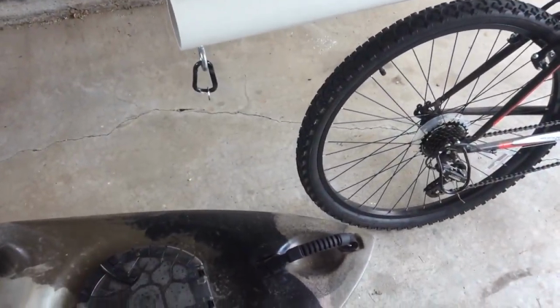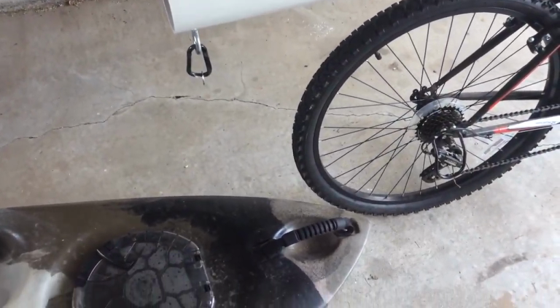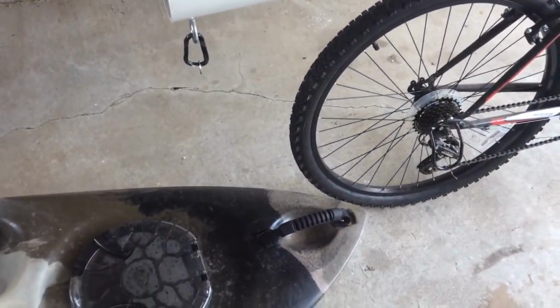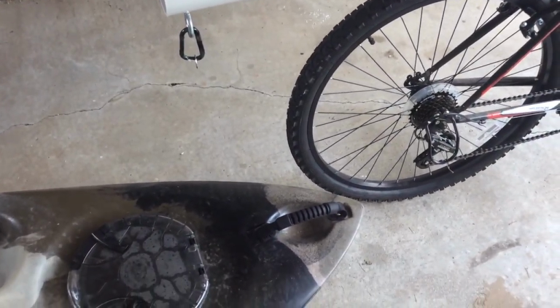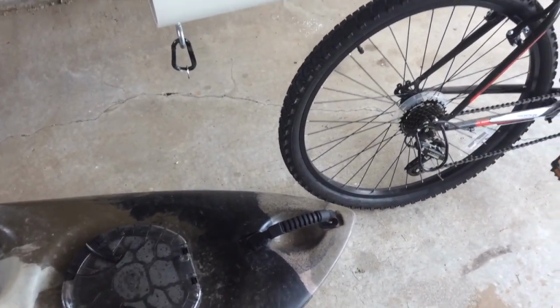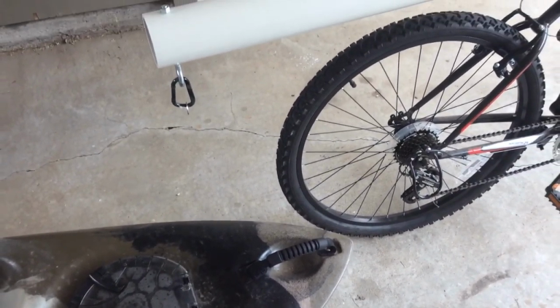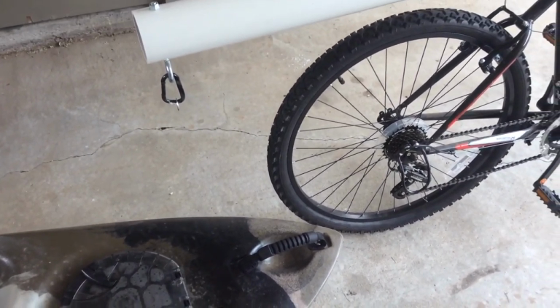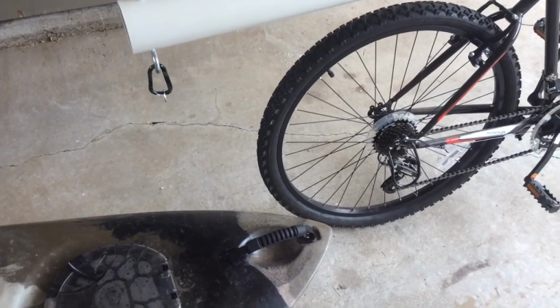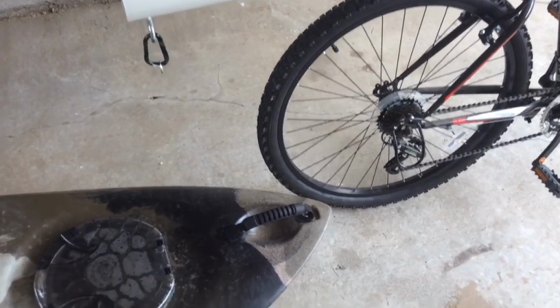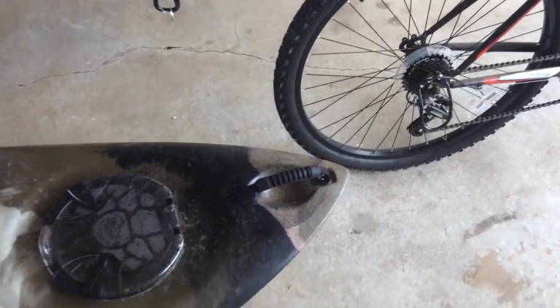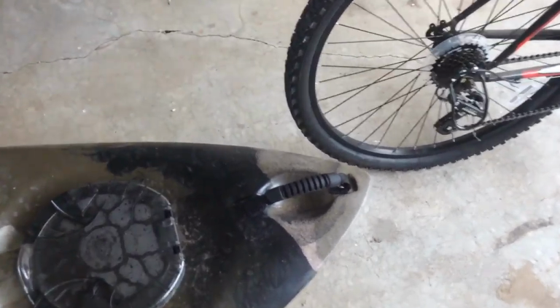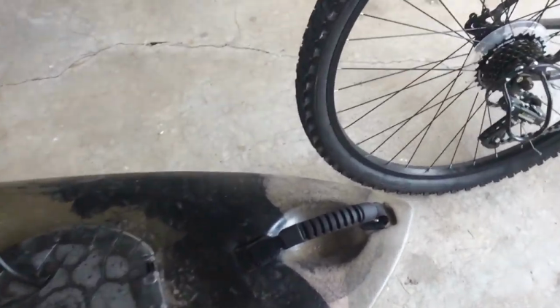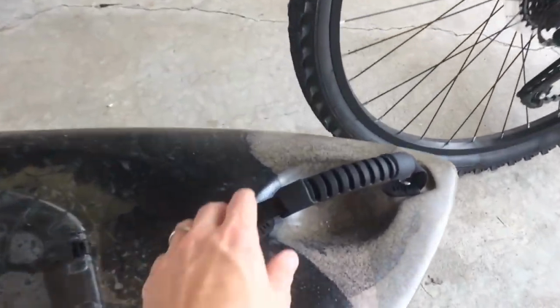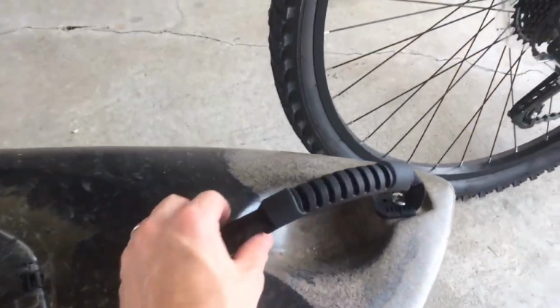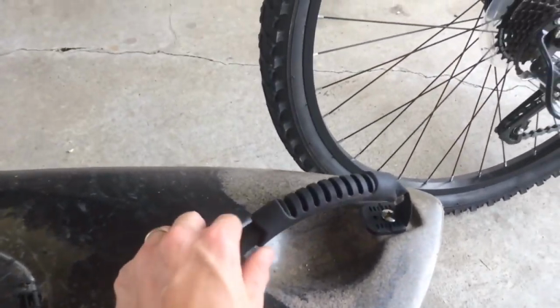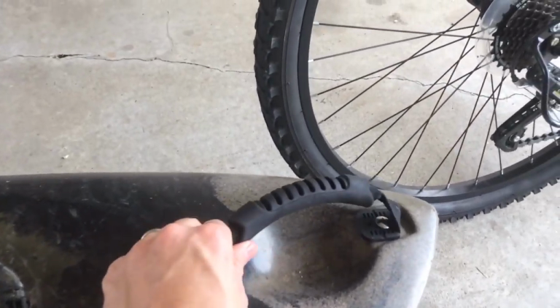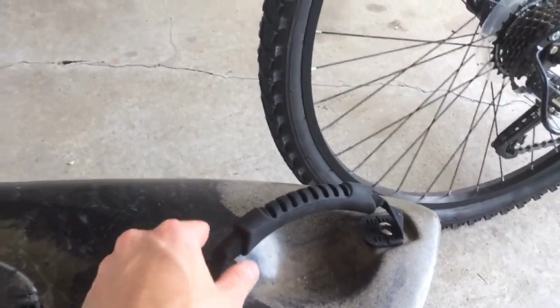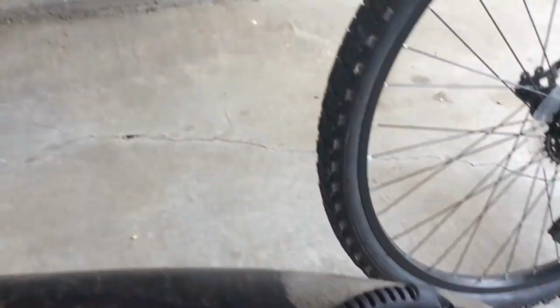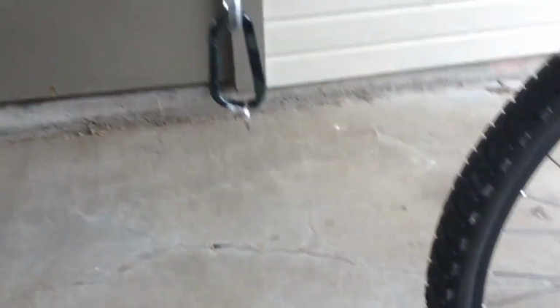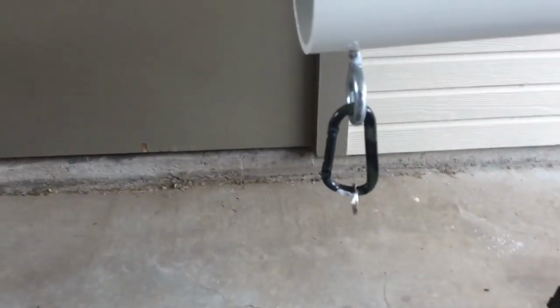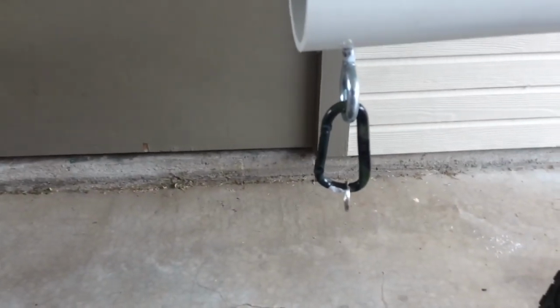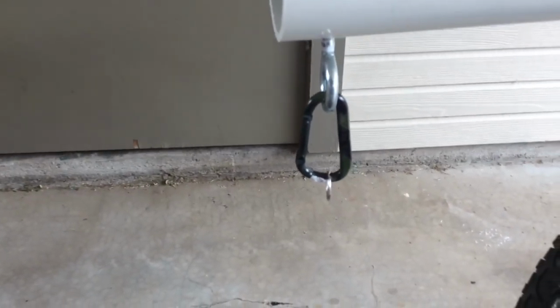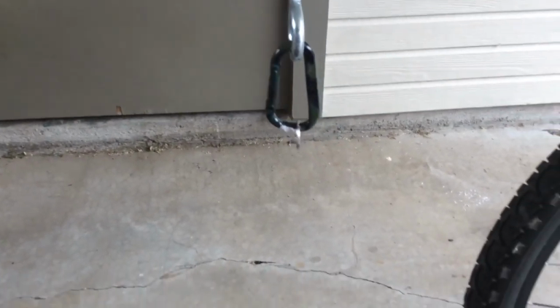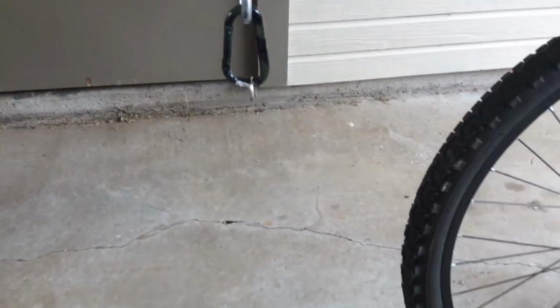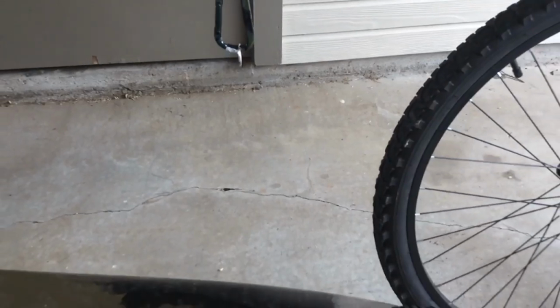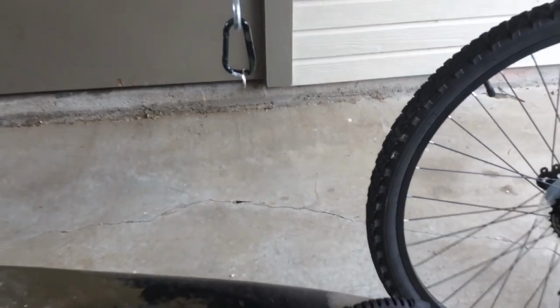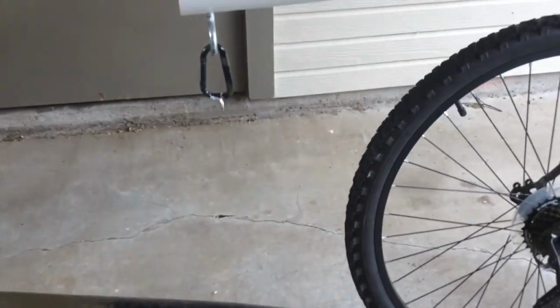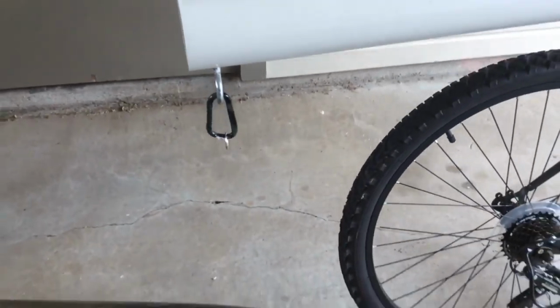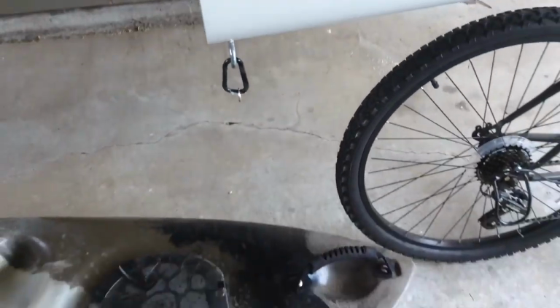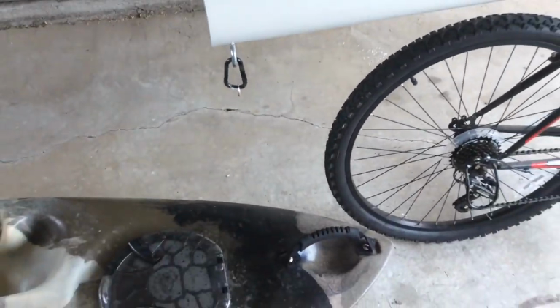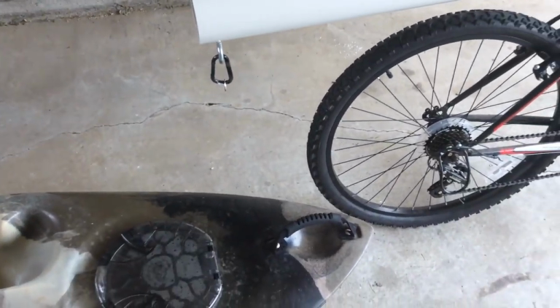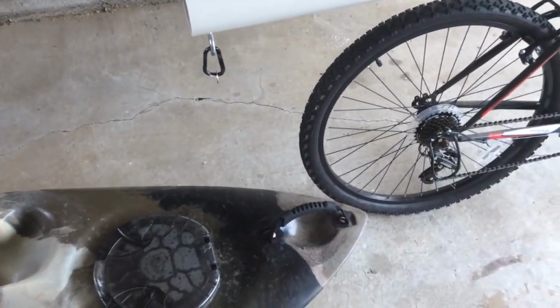Here's how you're going to attach the kayak to your bike. This kayak should have a handle in the front. I got a clip, so you should be able to figure out how that works.